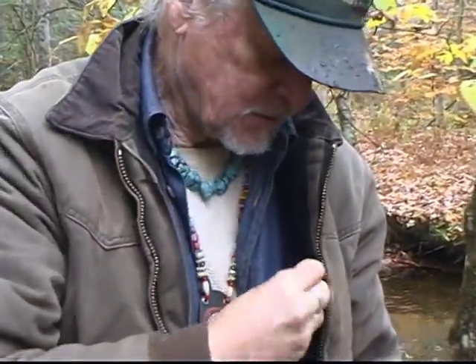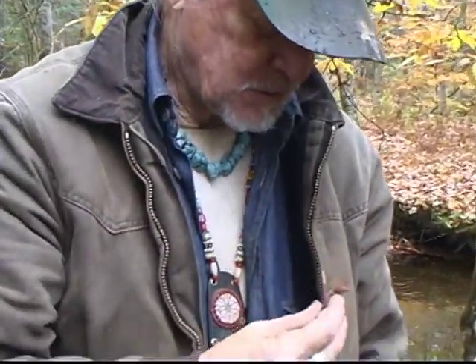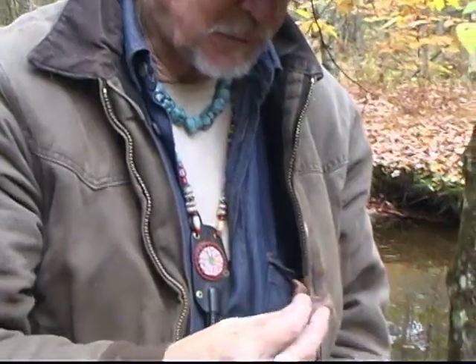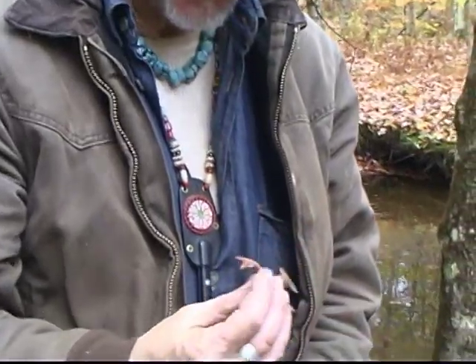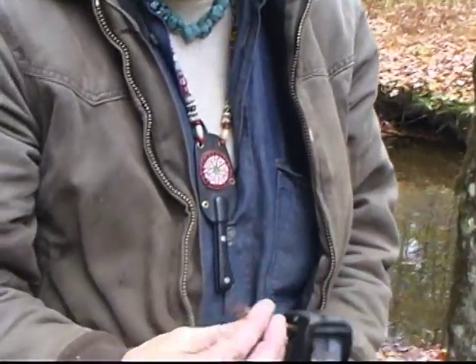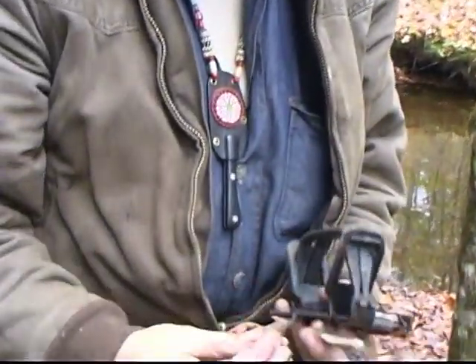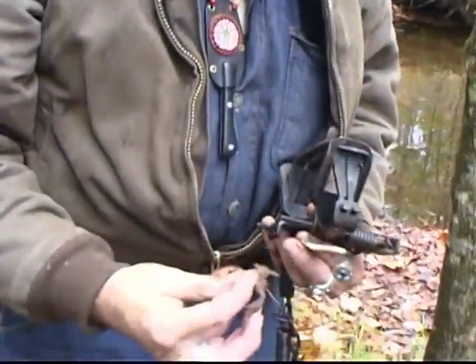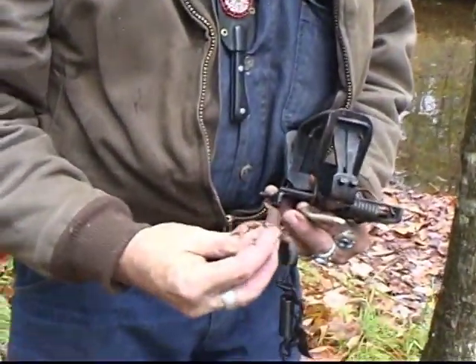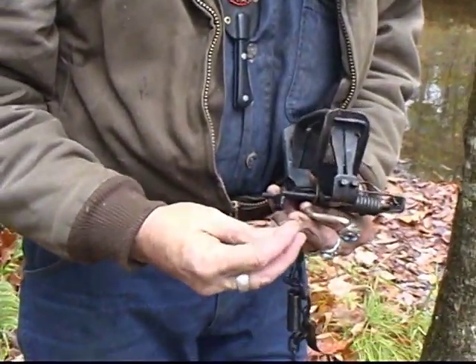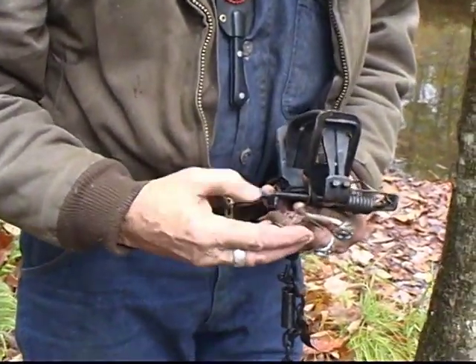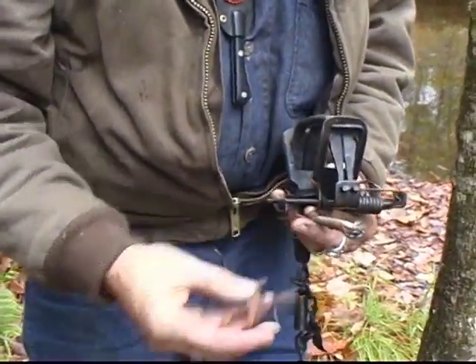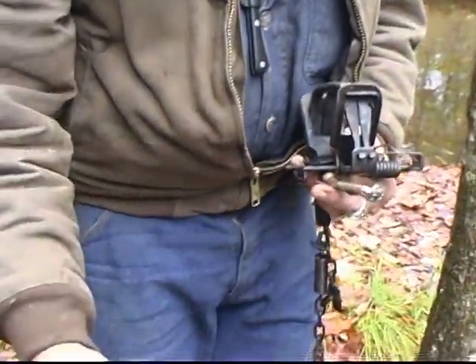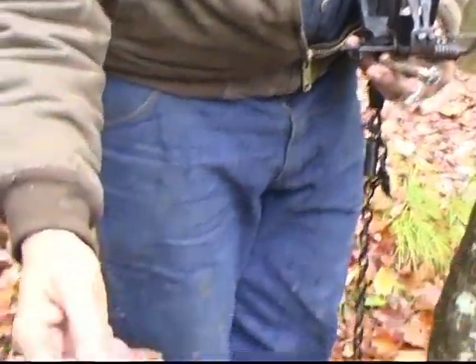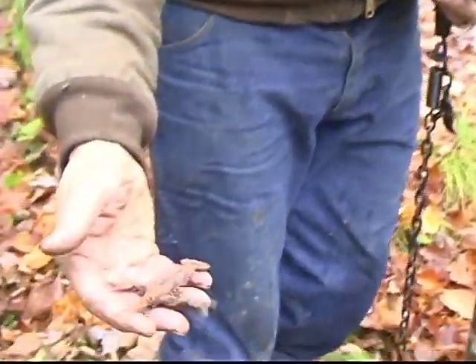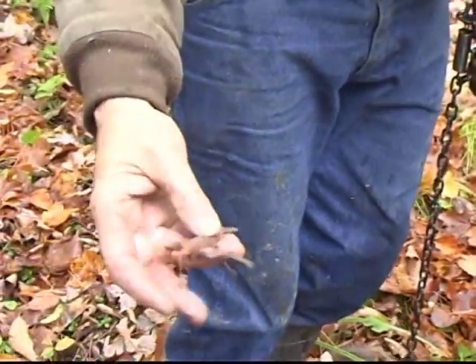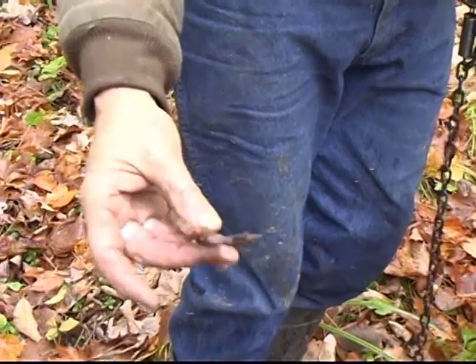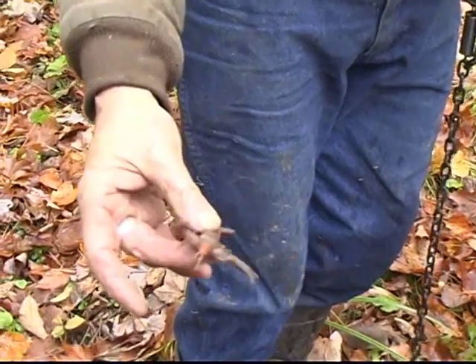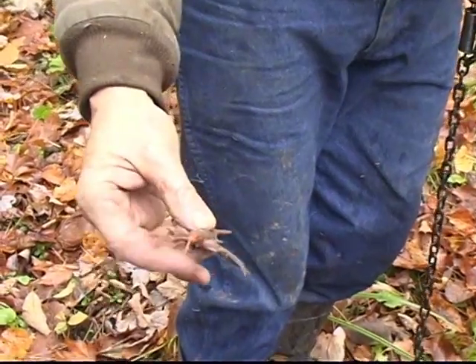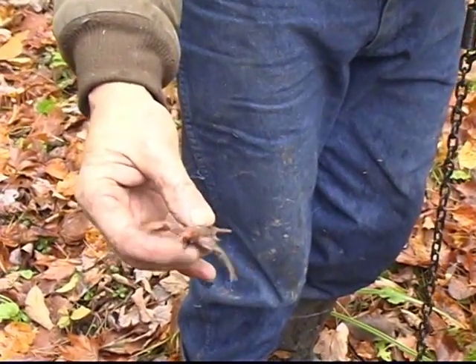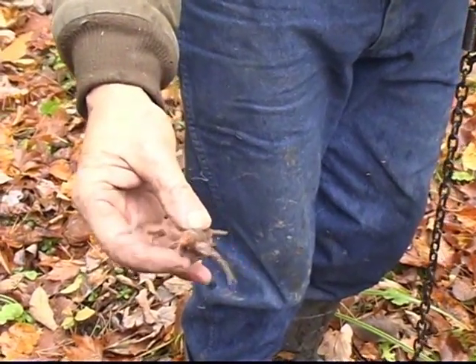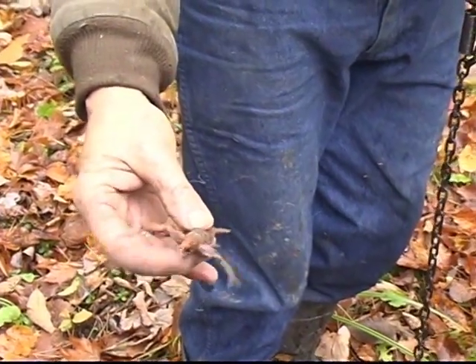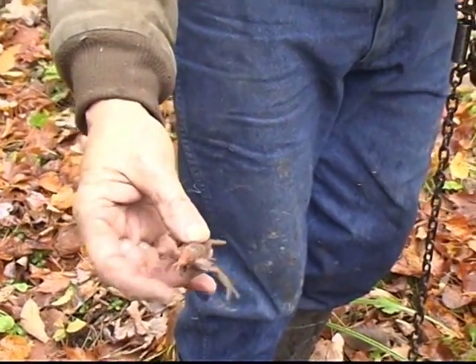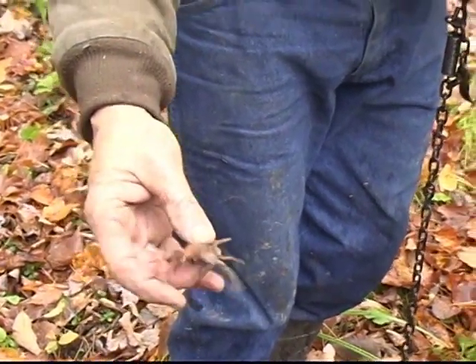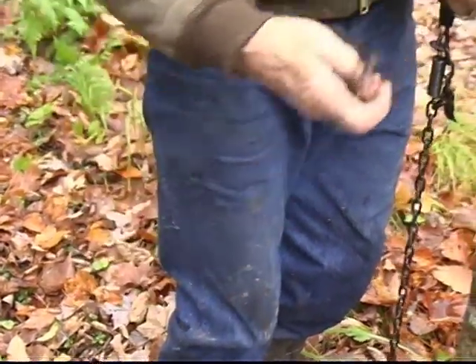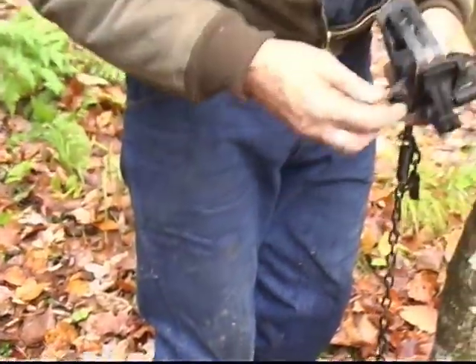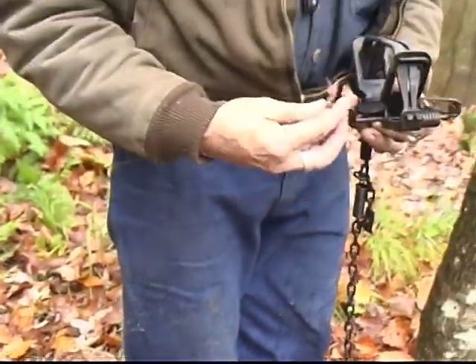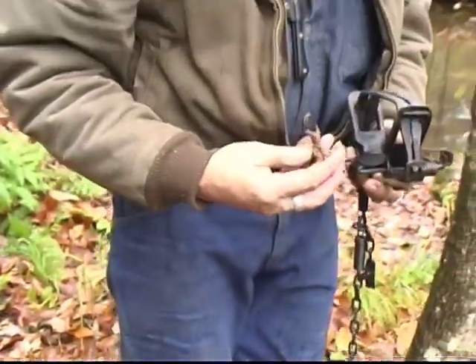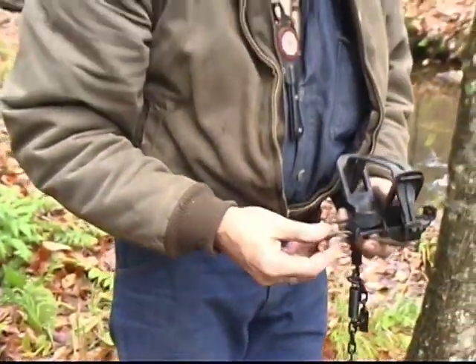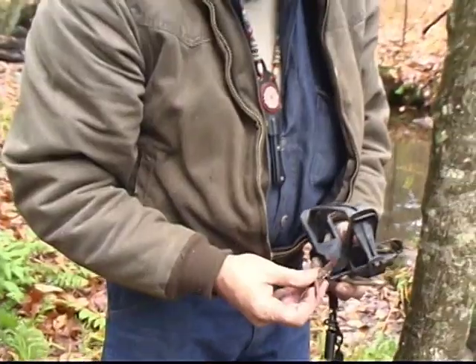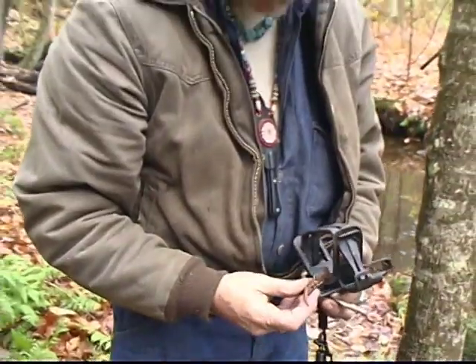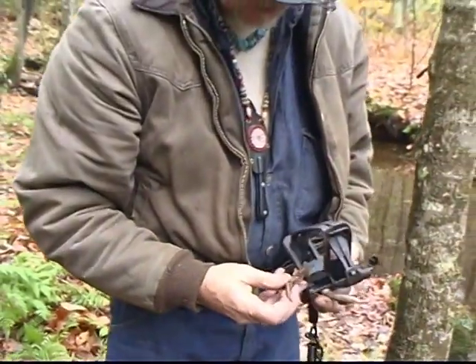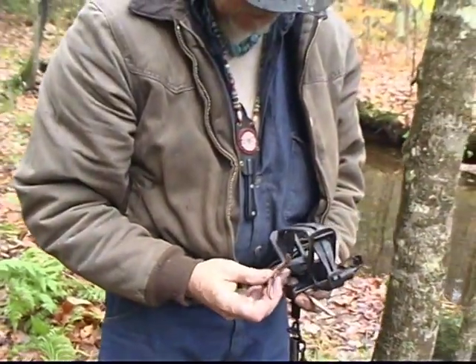It says soft rubber — the water makes them move all the time. A little crawdad; they make fish lures. It doesn't take much of a current to make that wiggle. And that clips right on the pan, just like that.